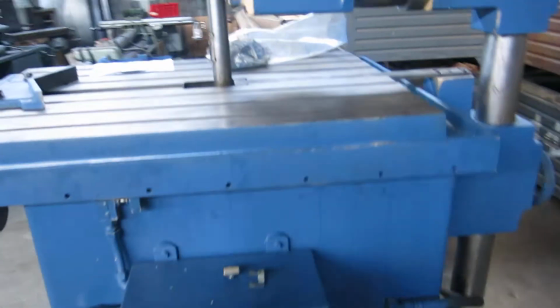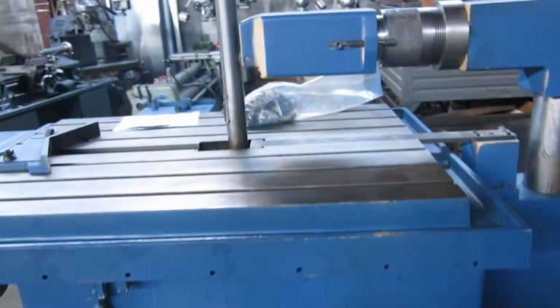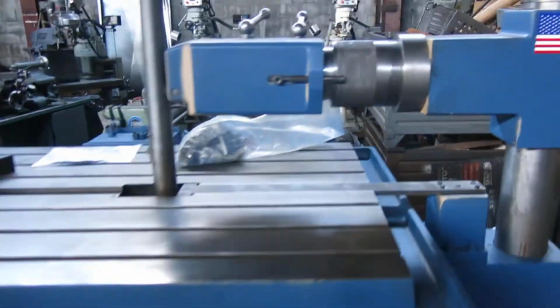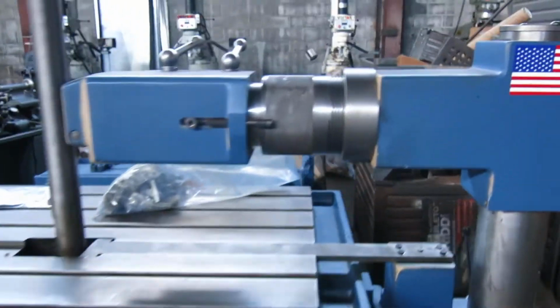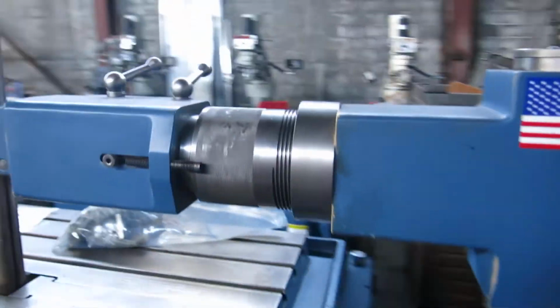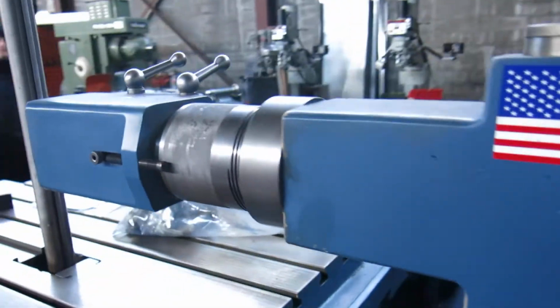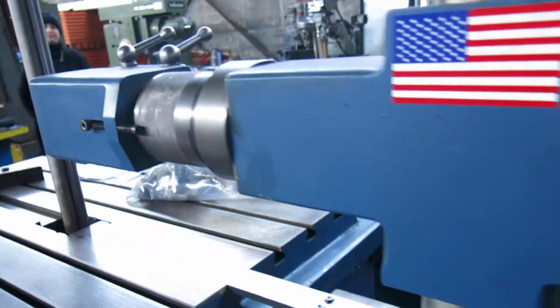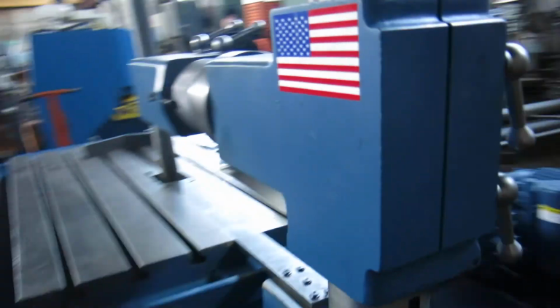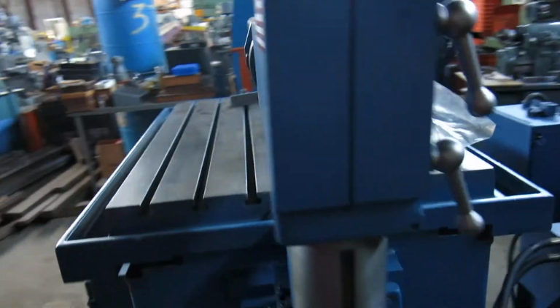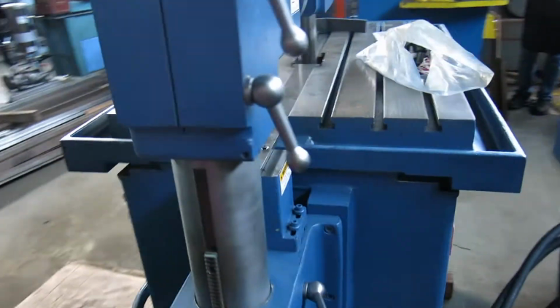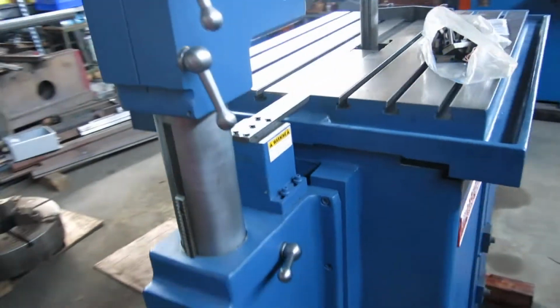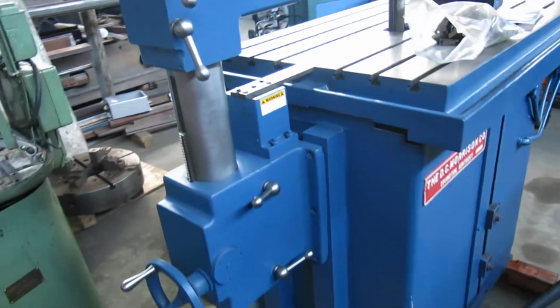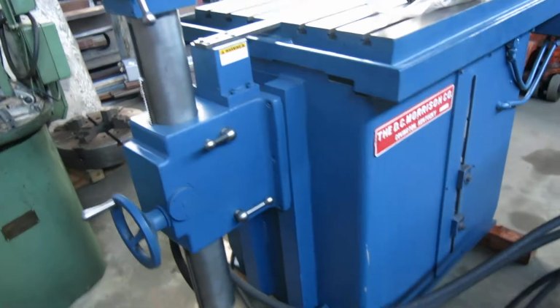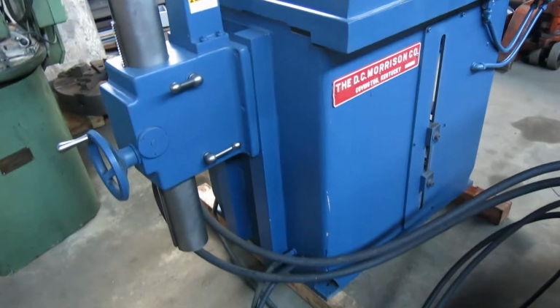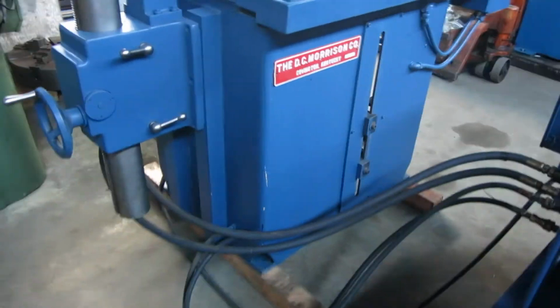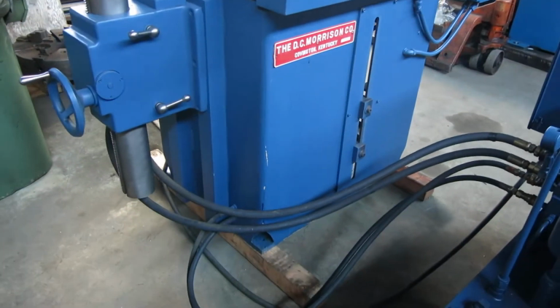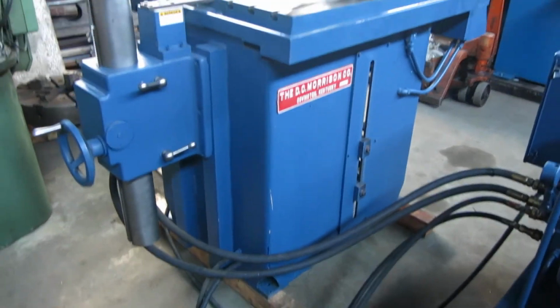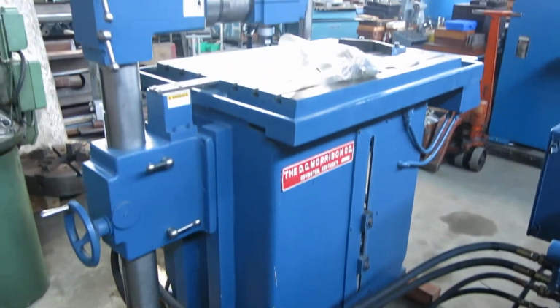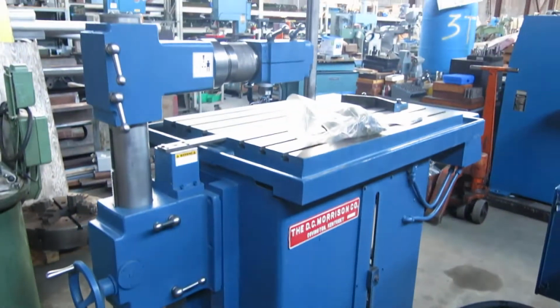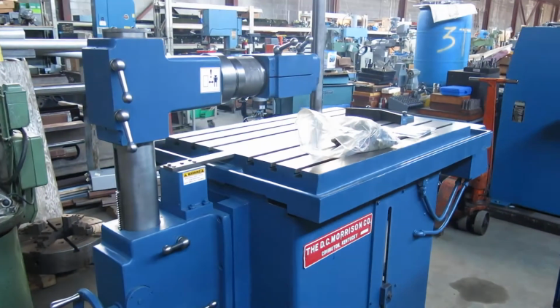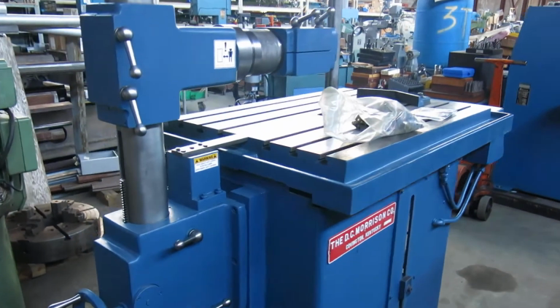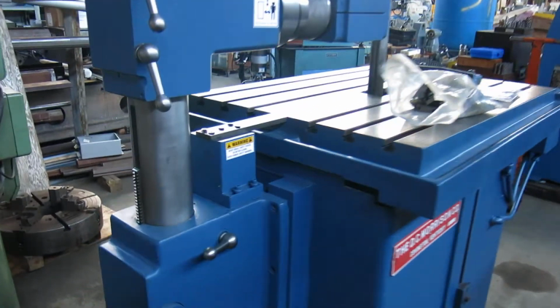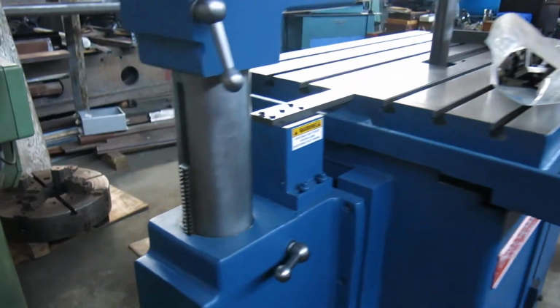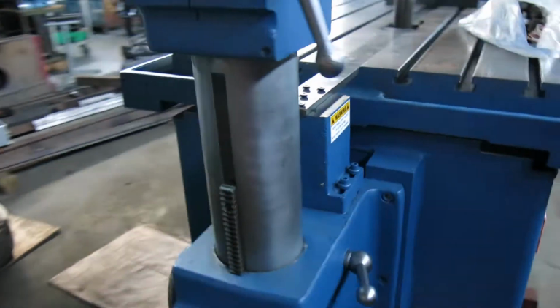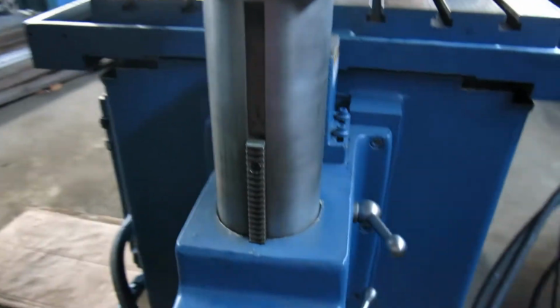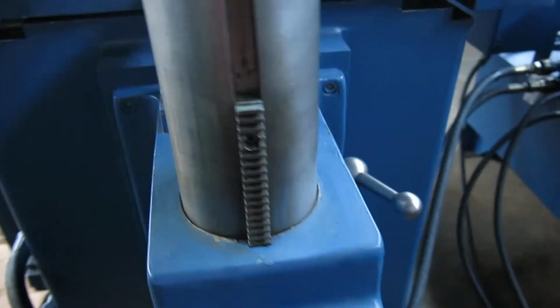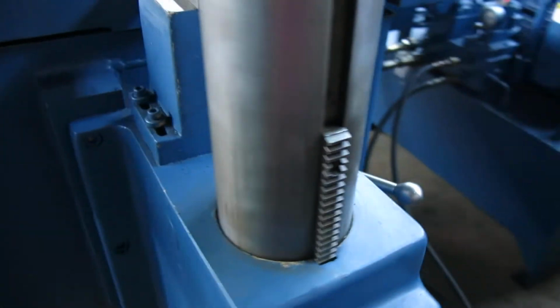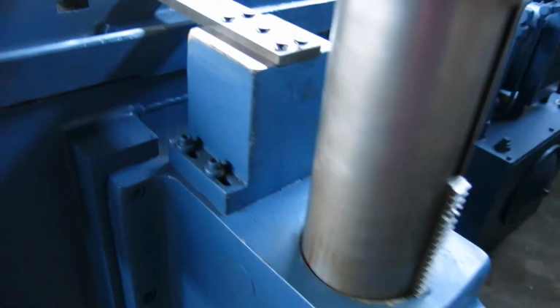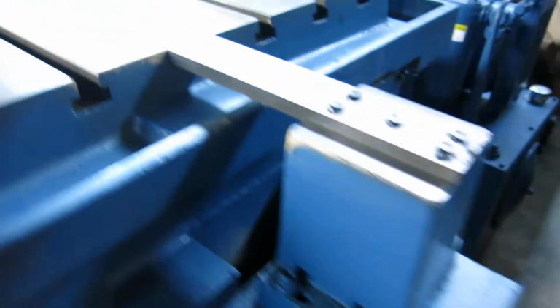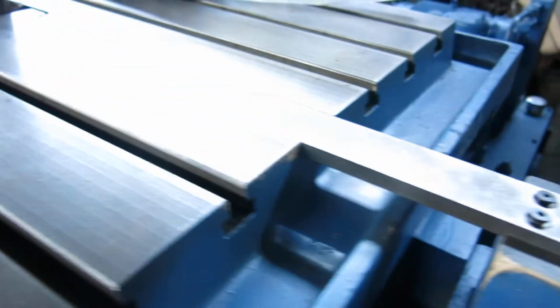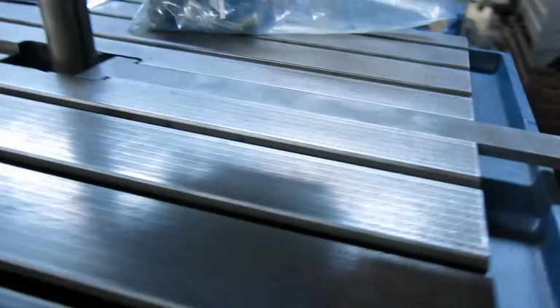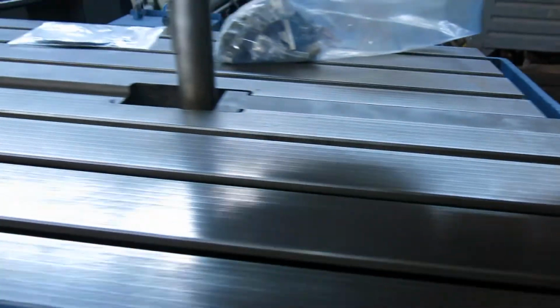Currently wired for 460 volt three-phase, but you can rewire it for 230. It's a nice clean machine — there's no signs of any repairs, no welds, or anything else on it.